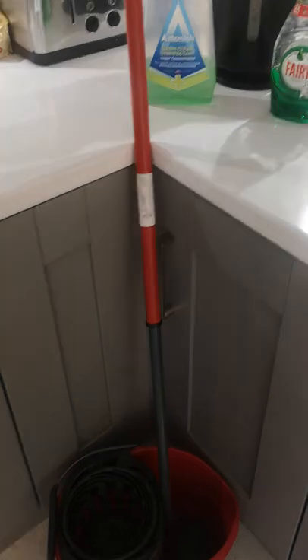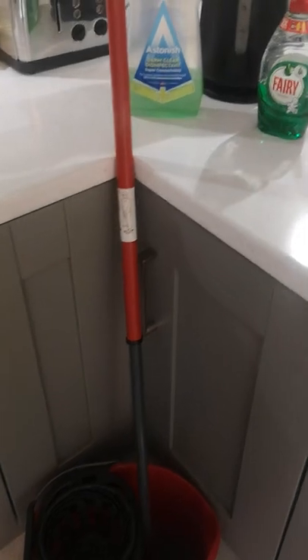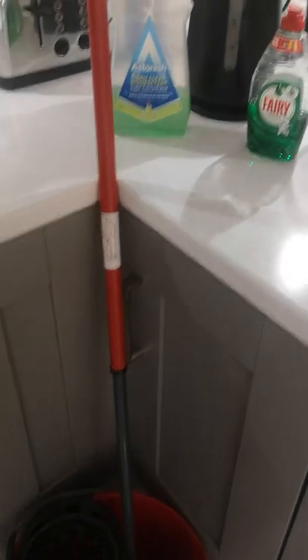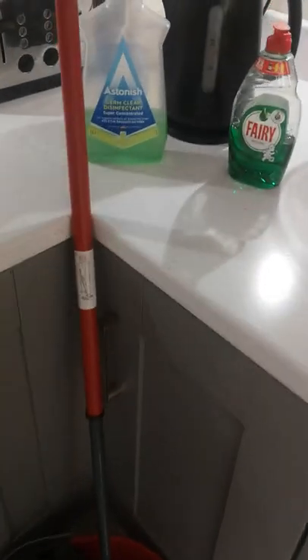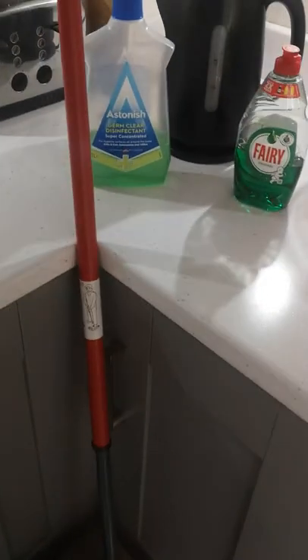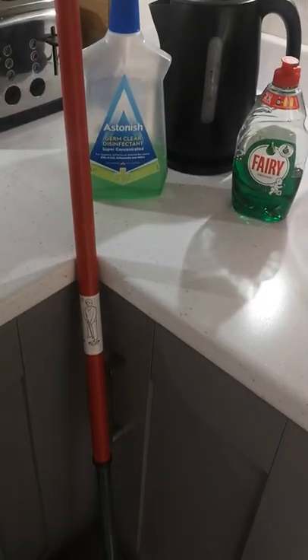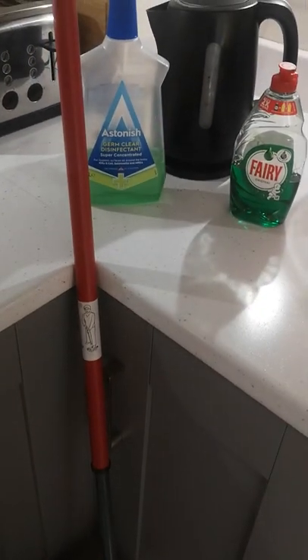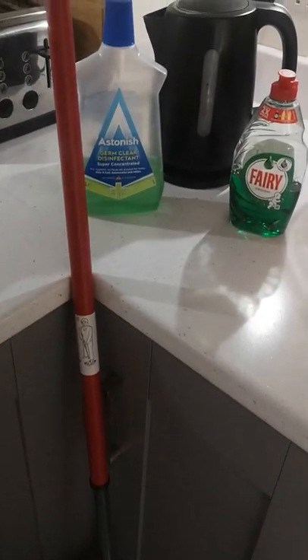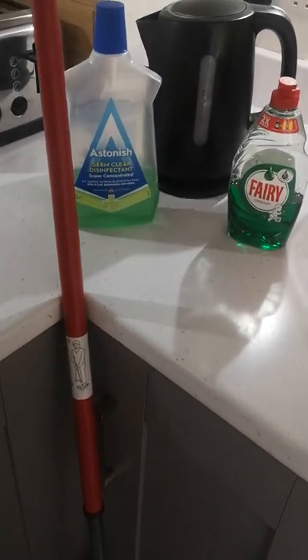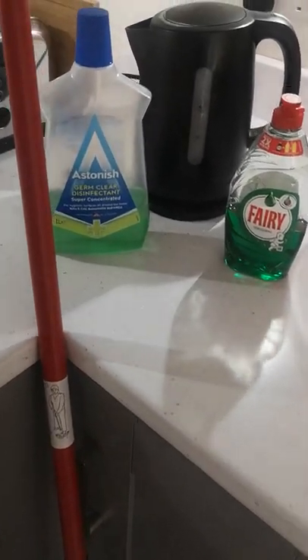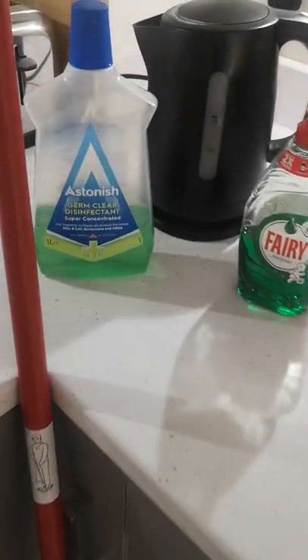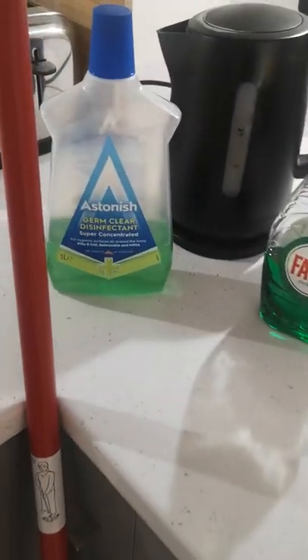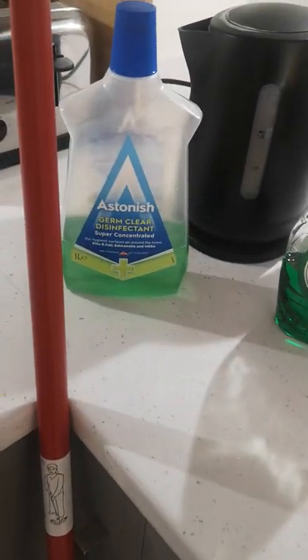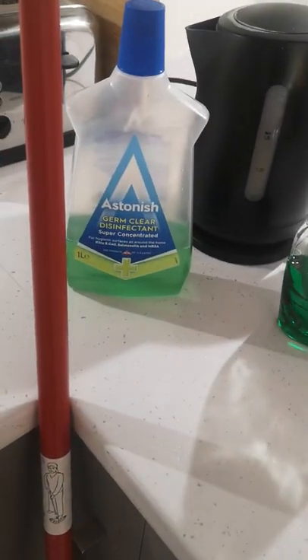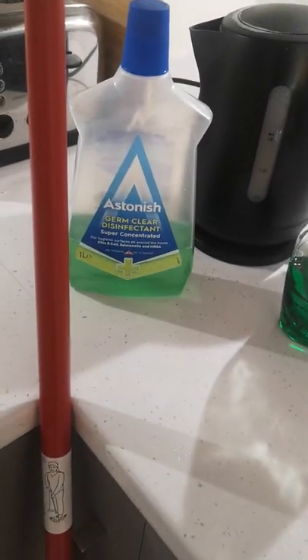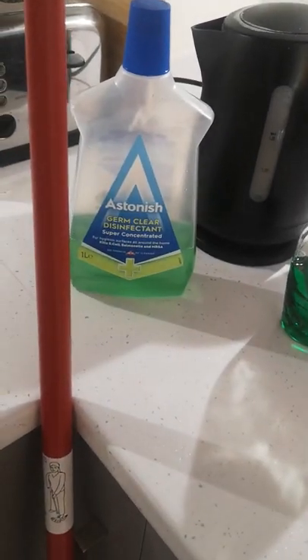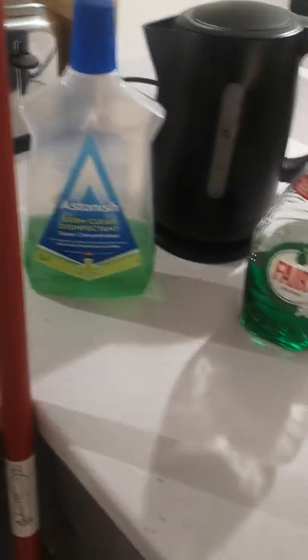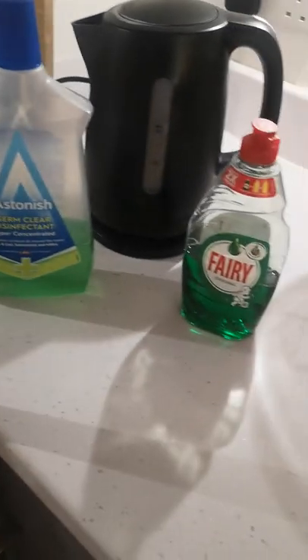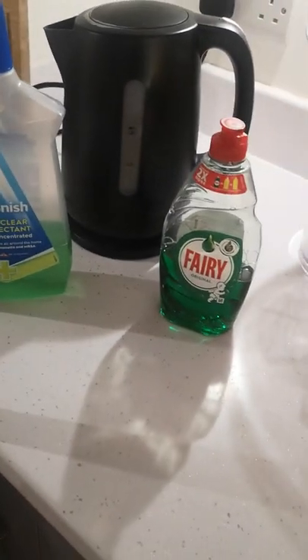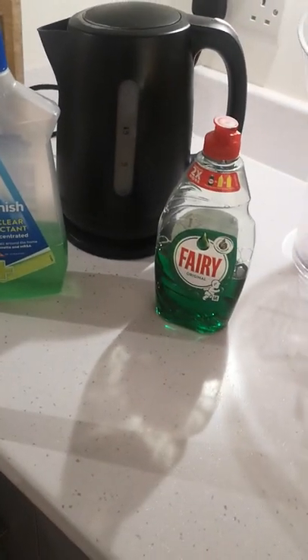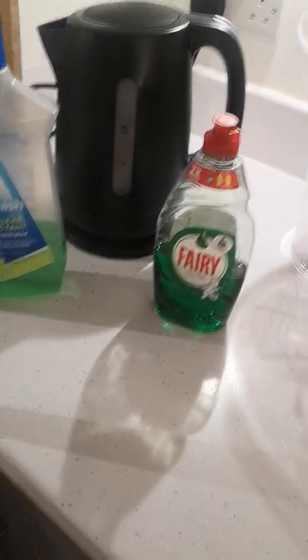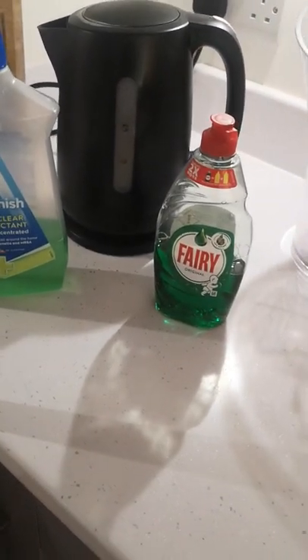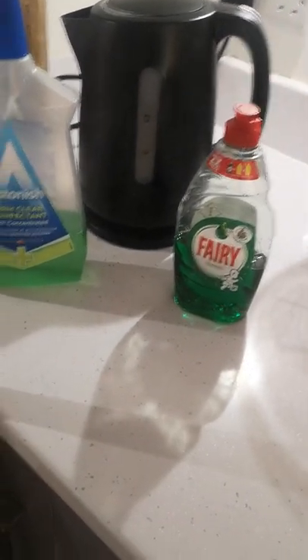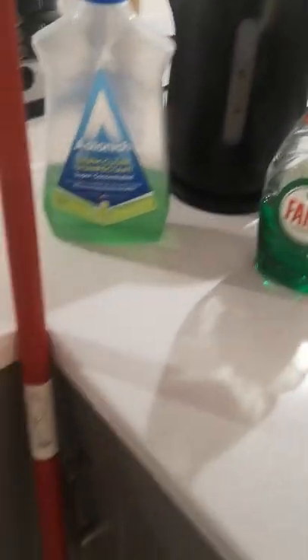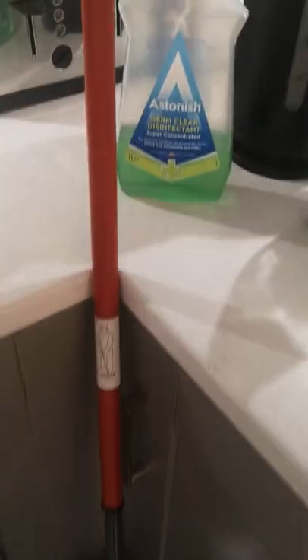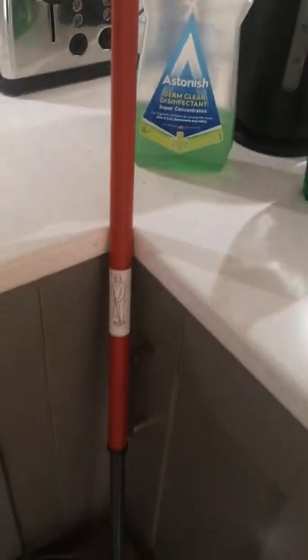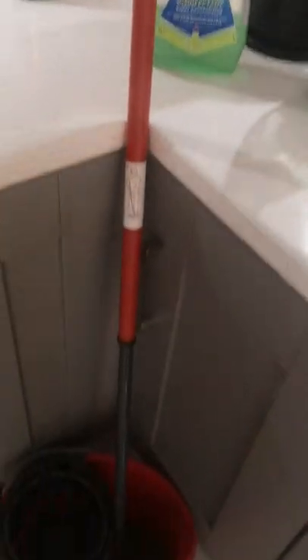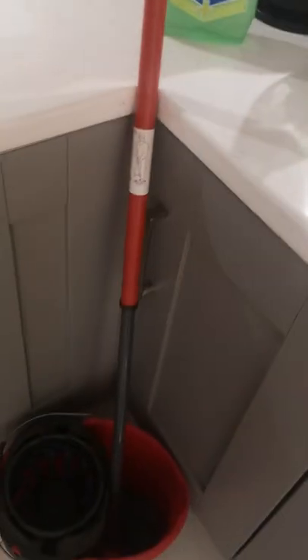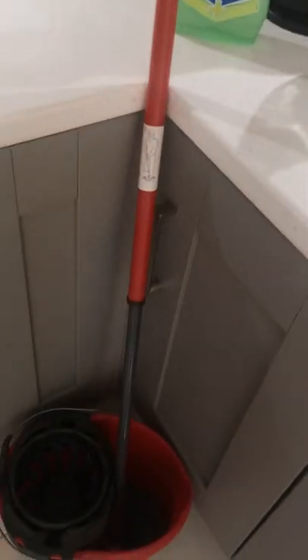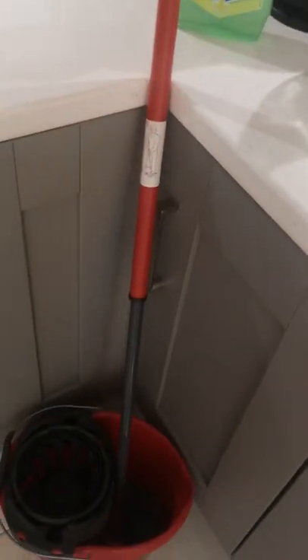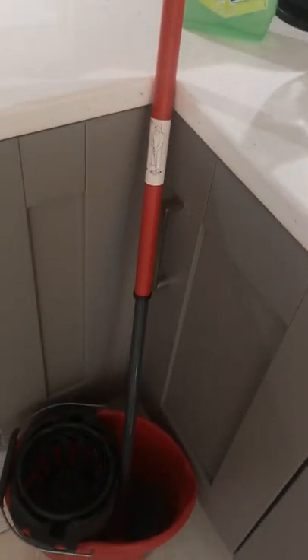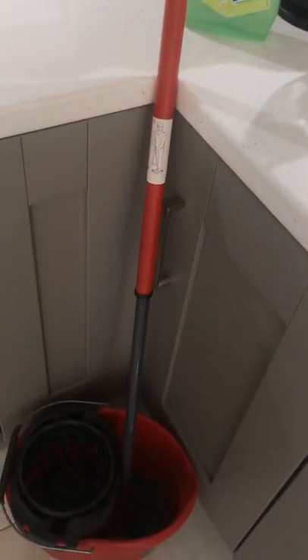I got asked recently how I keep my floor so shiny. I literally use a capful of that Germ Clear disinfectant, a wee tiny bit of Fairy, and hot water. Leave it to soak for about a minute before mopping.